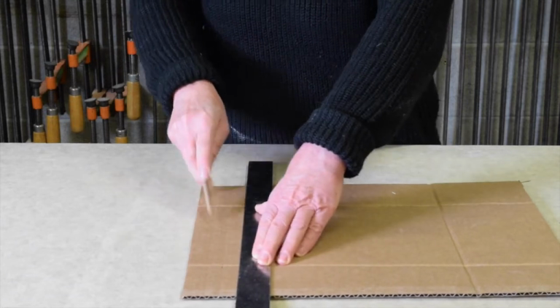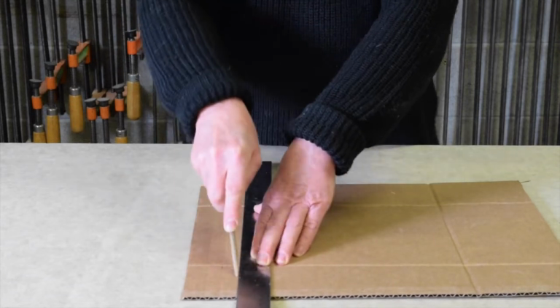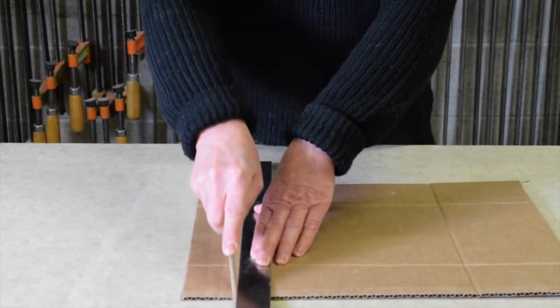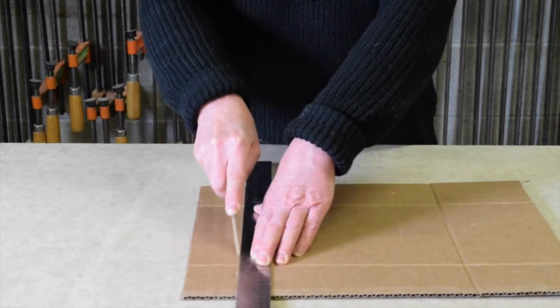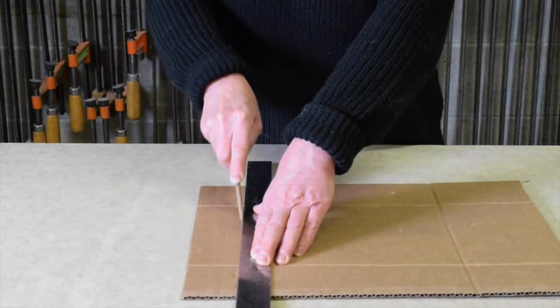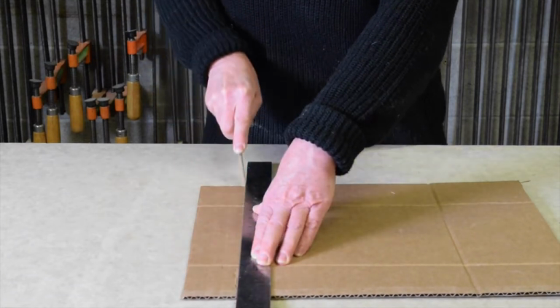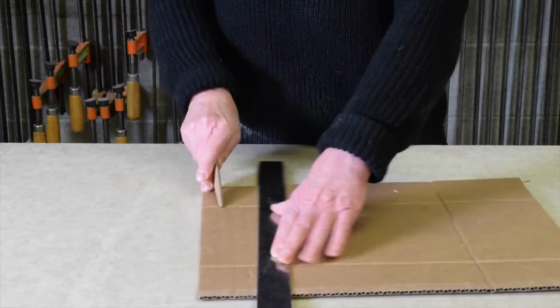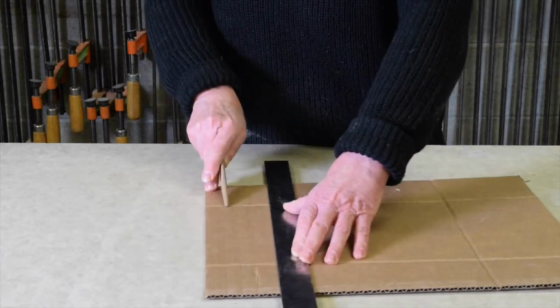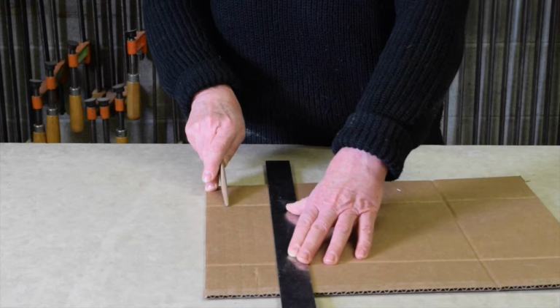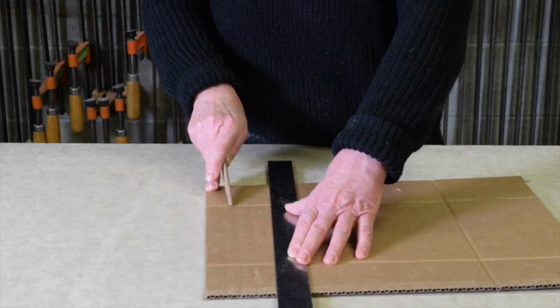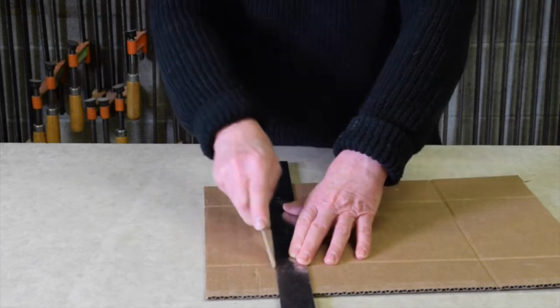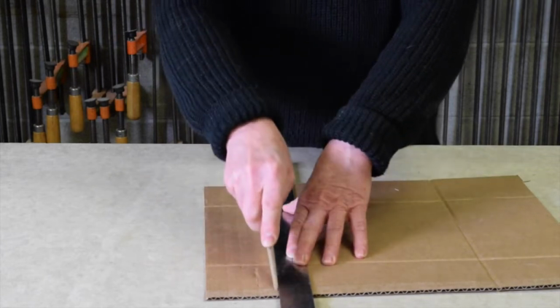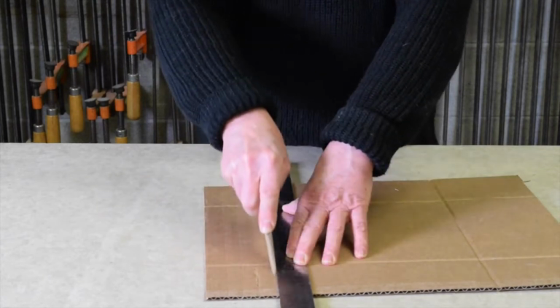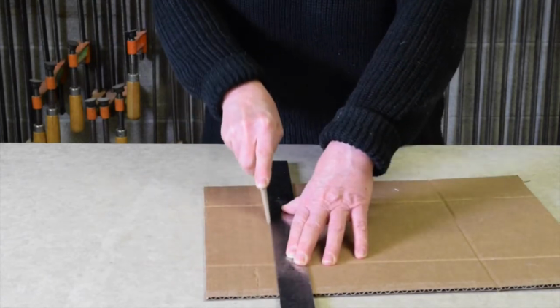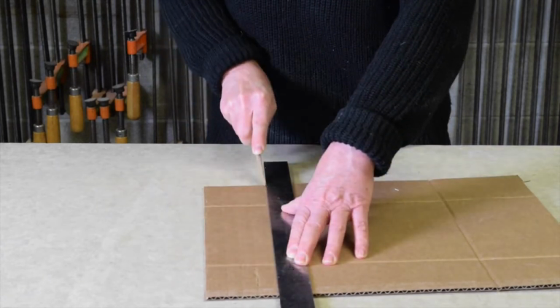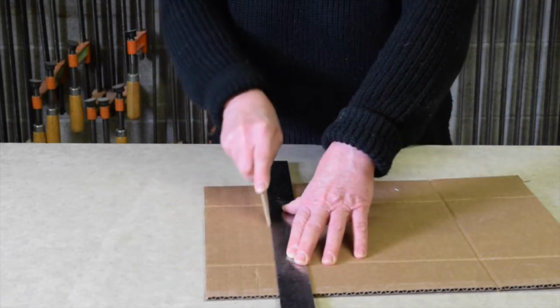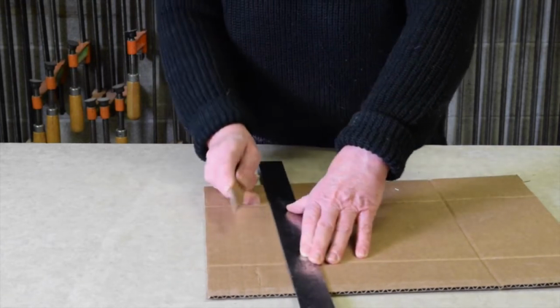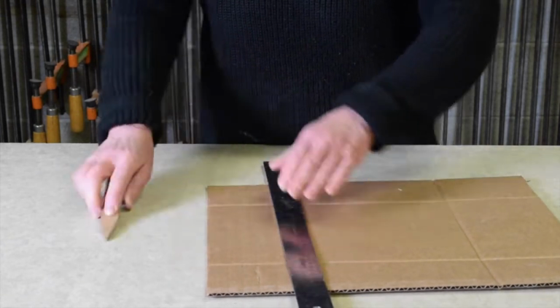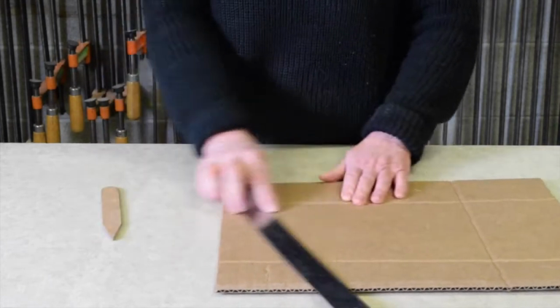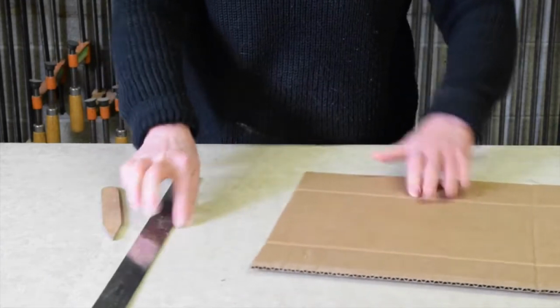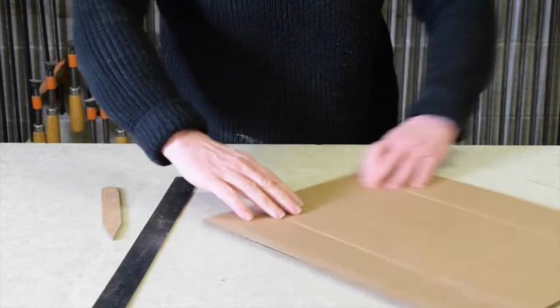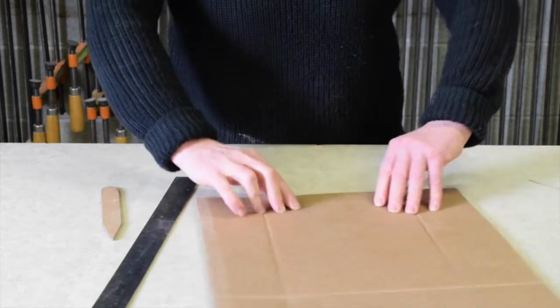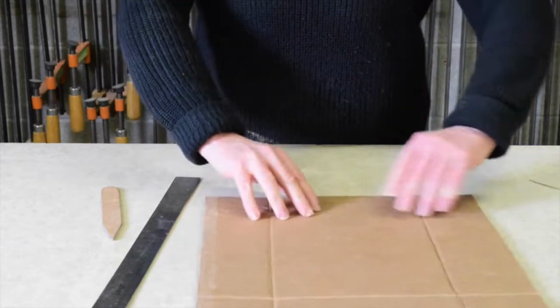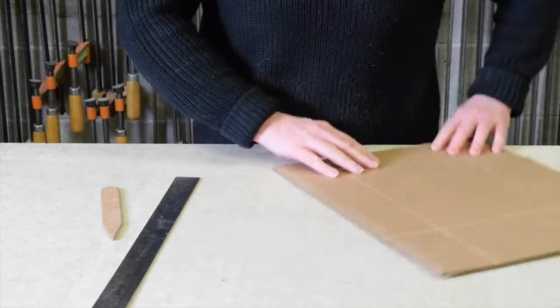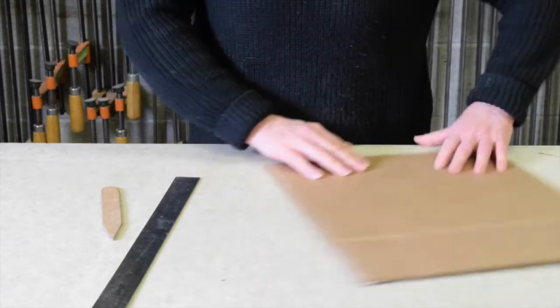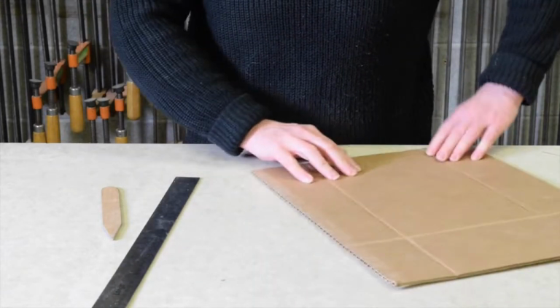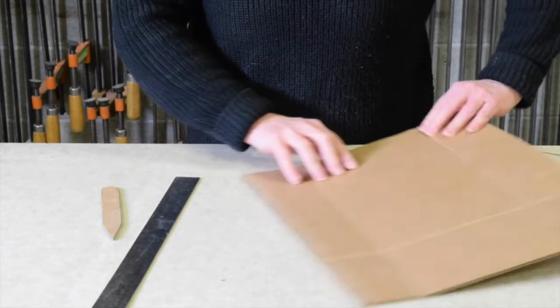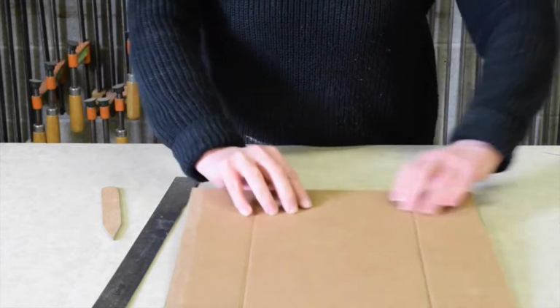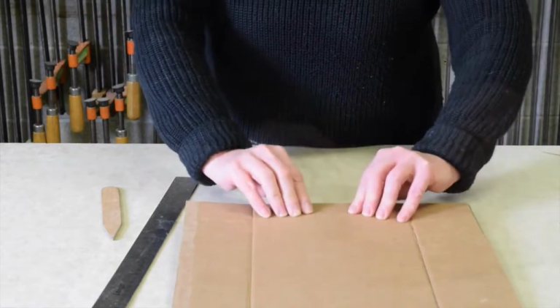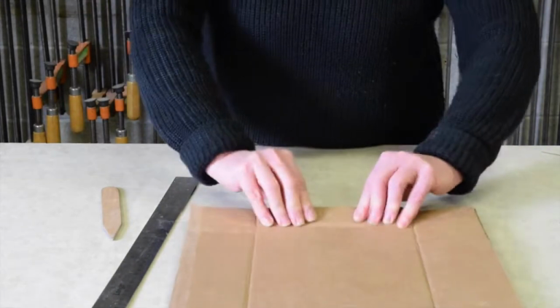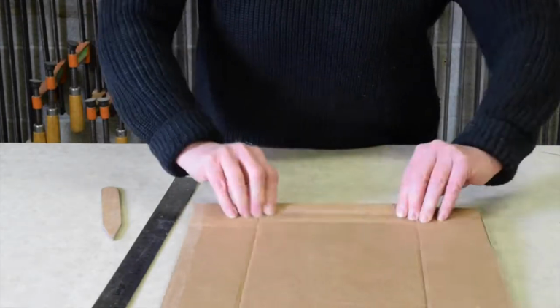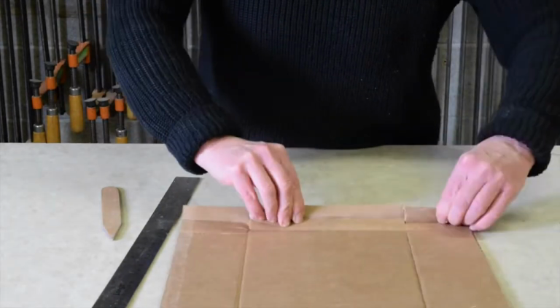Once all of the depressions have been run along the cardboard for its full length, we can pre-crease all of those fold lines and start to roll the cardboard into a cylinder.